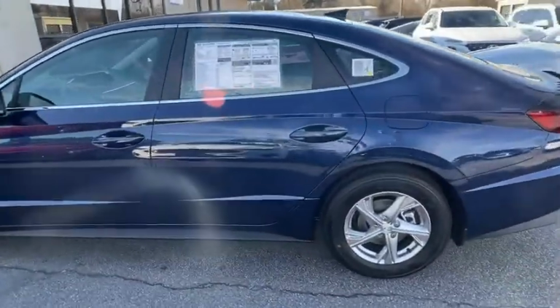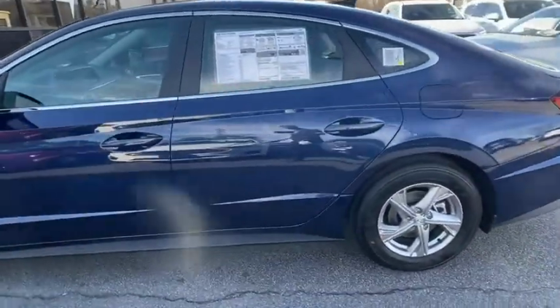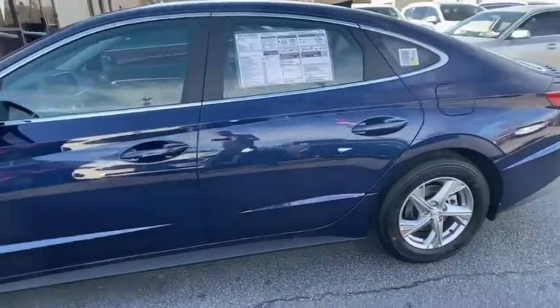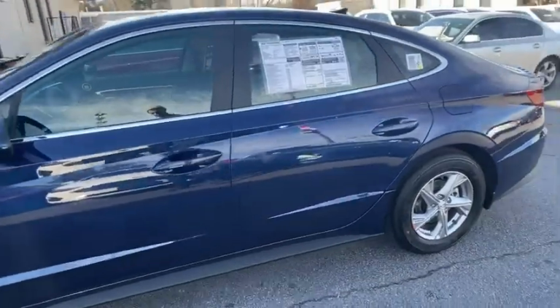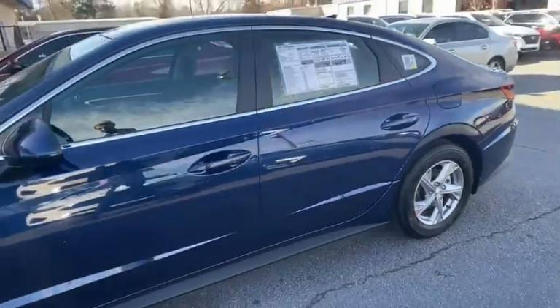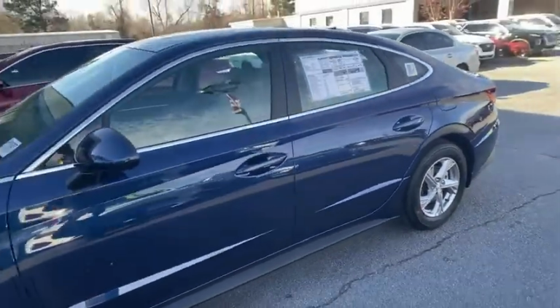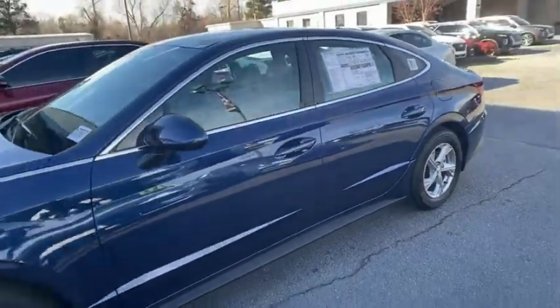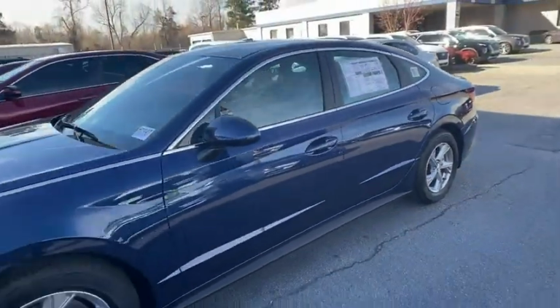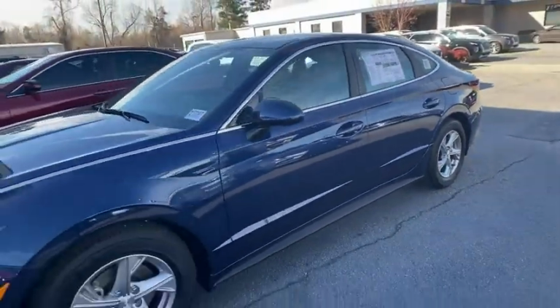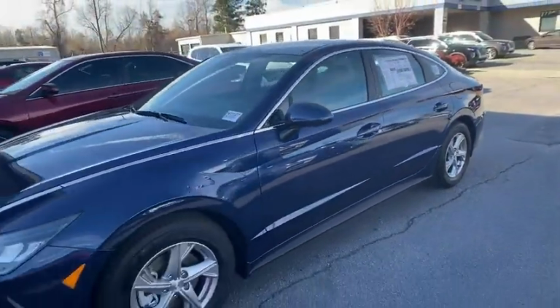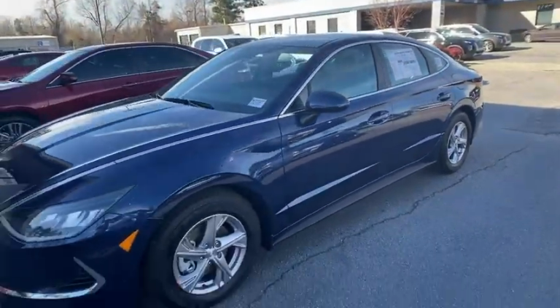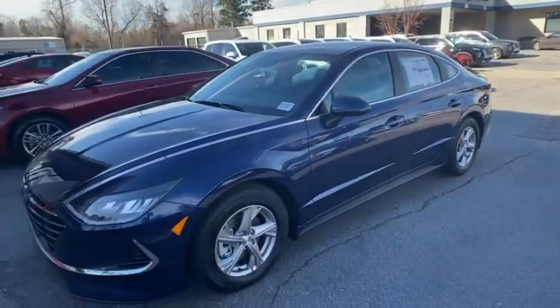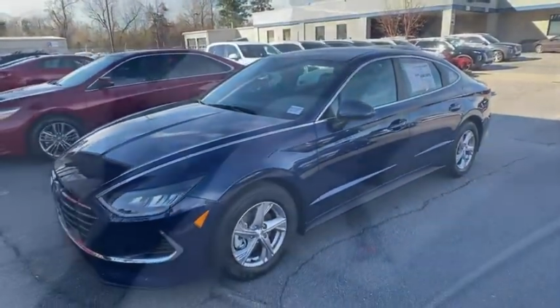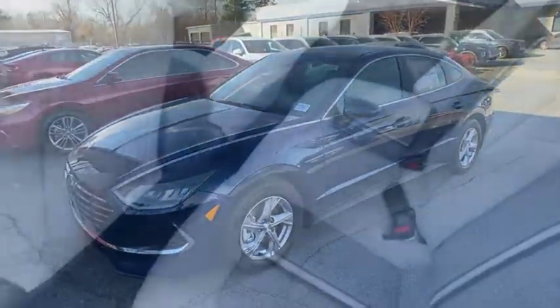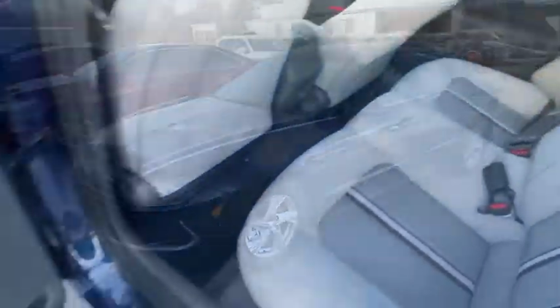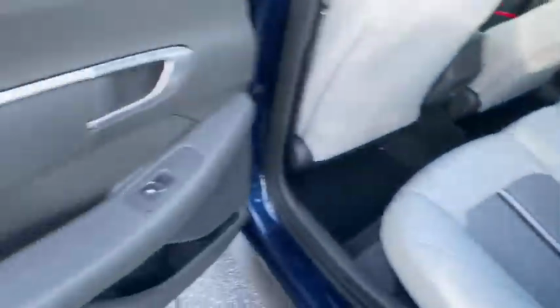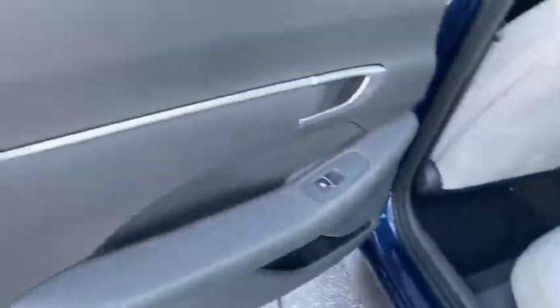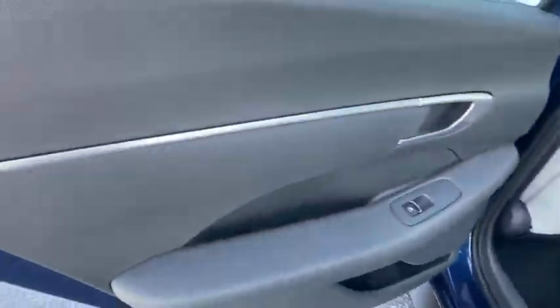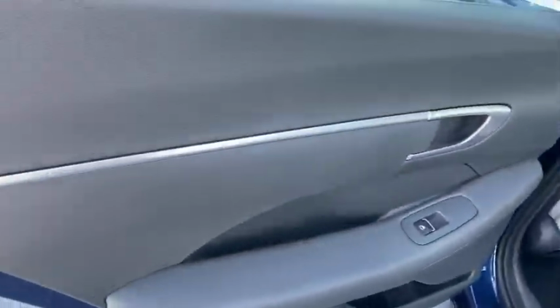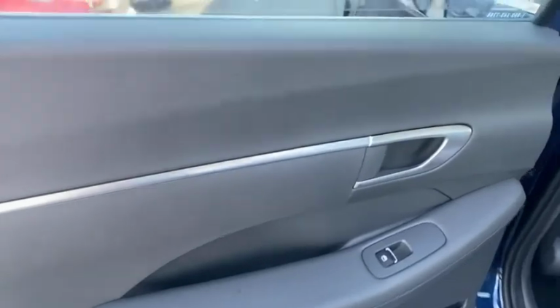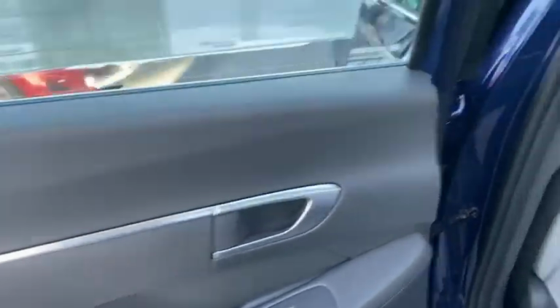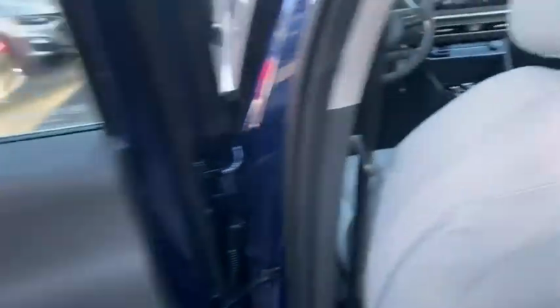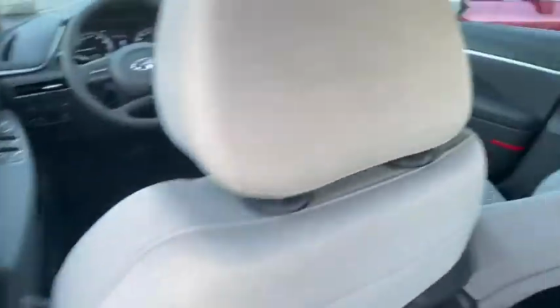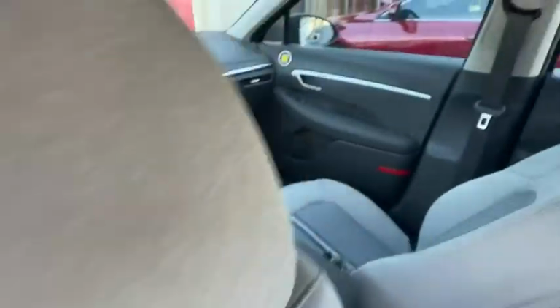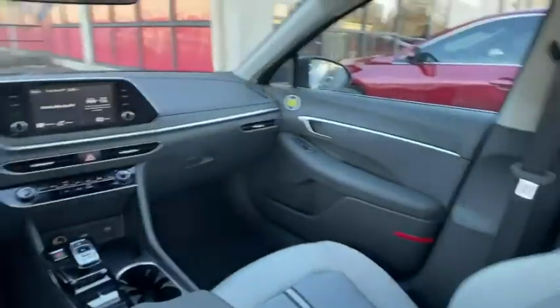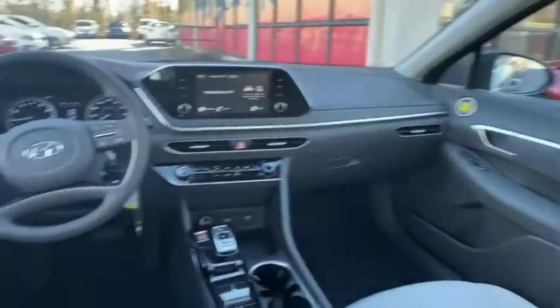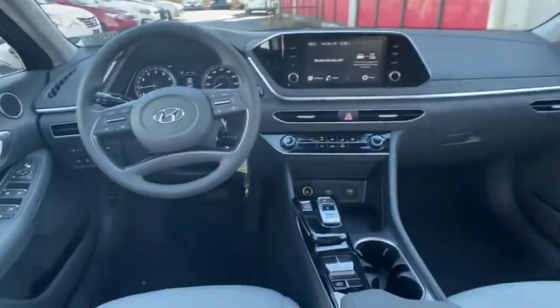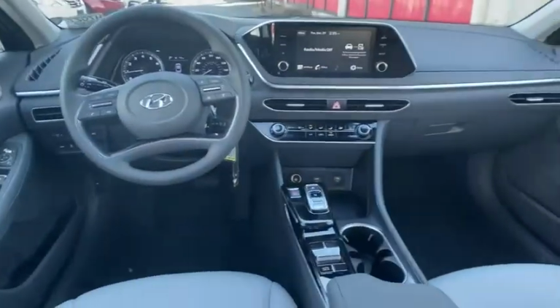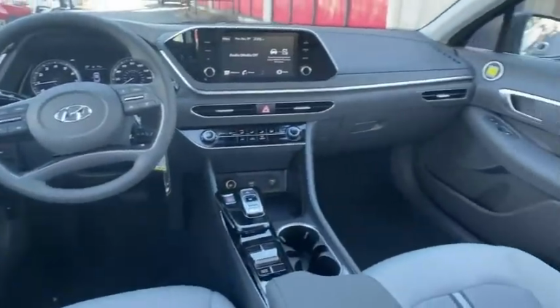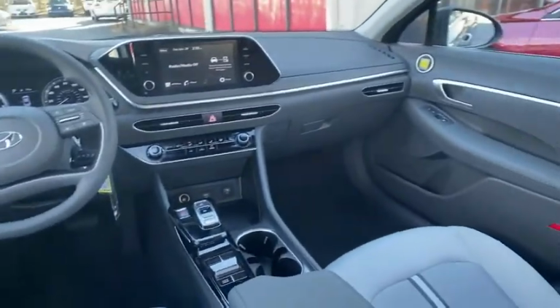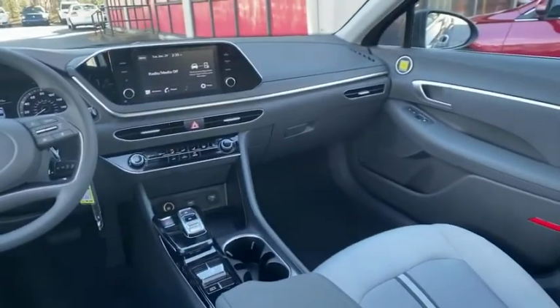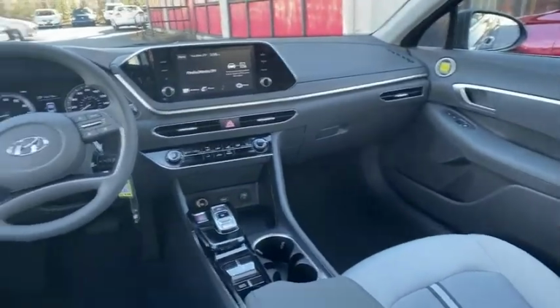Here are some of this vehicle's great options: traction control, dual airbags, alloy wheels, power steering, four-wheel disc brakes, and rear window defroster.